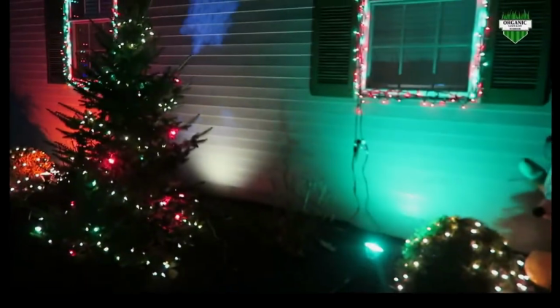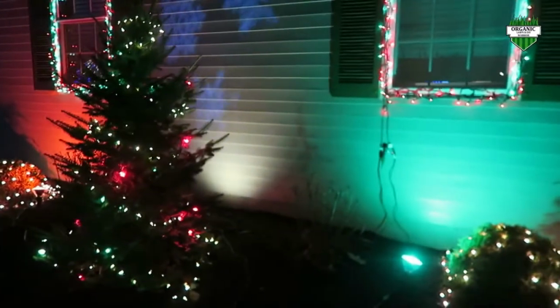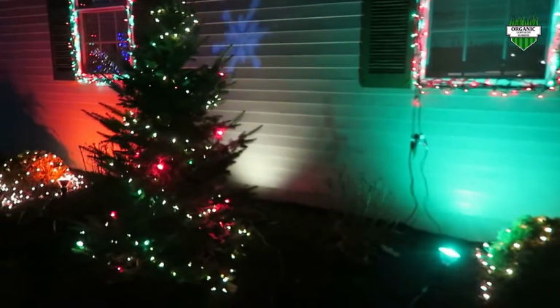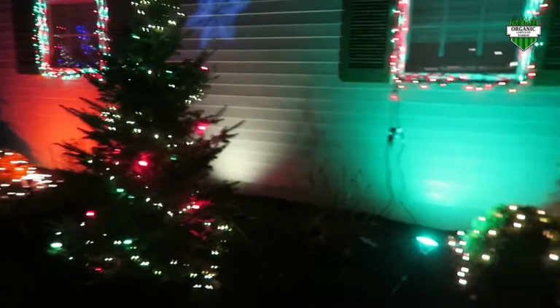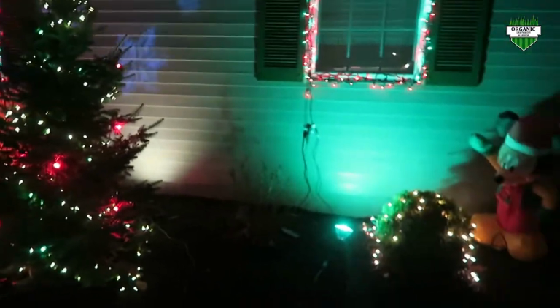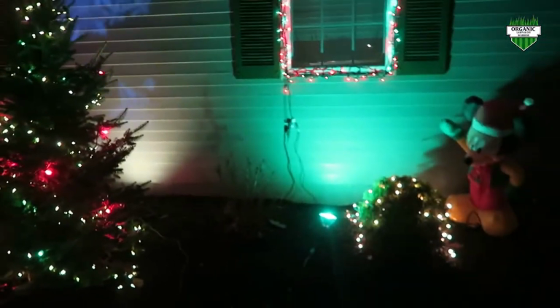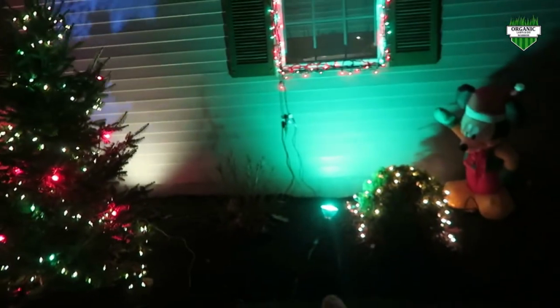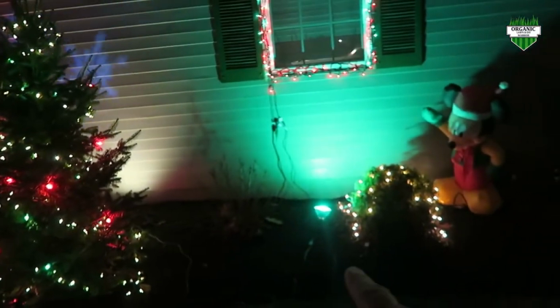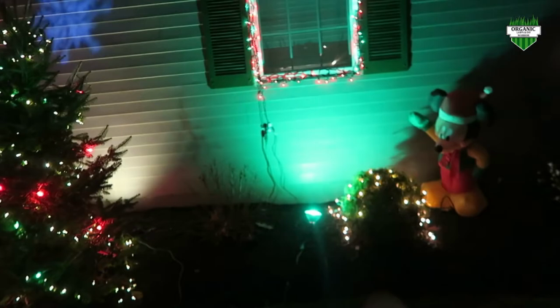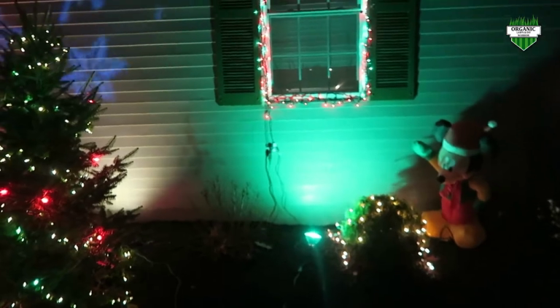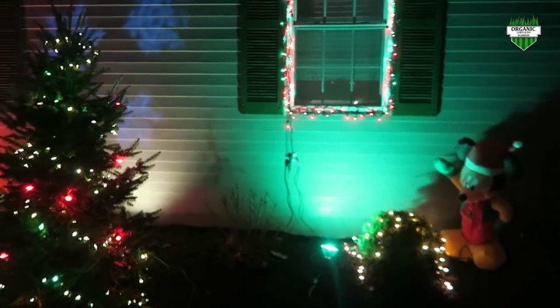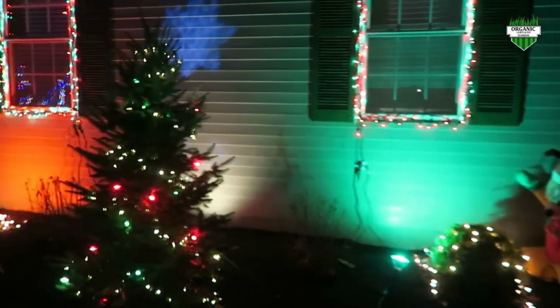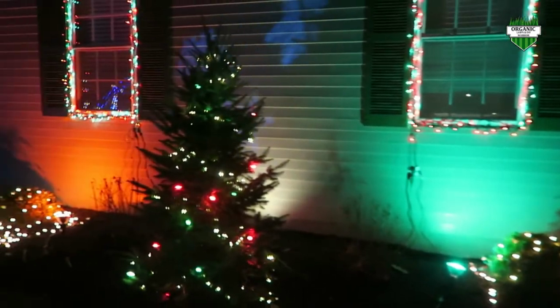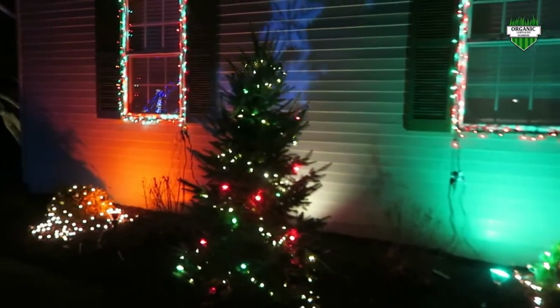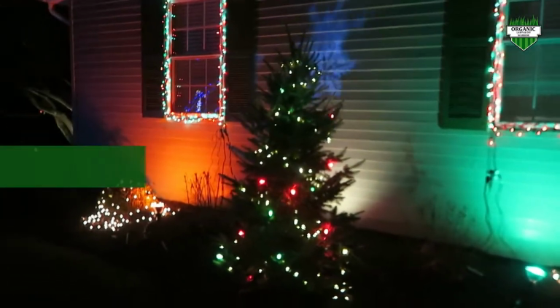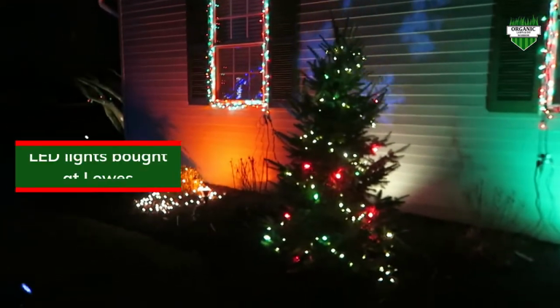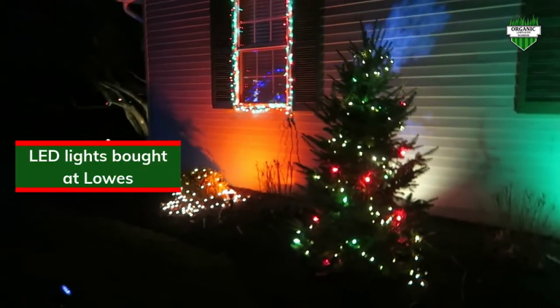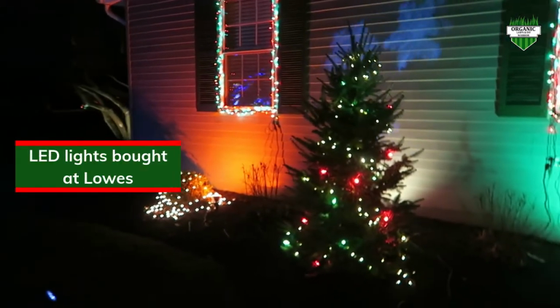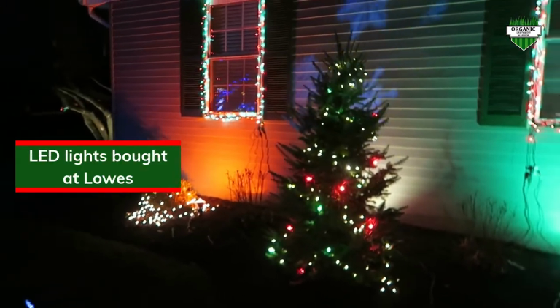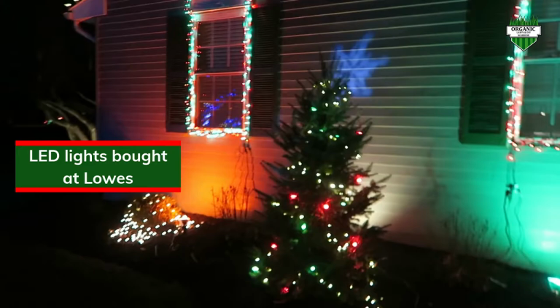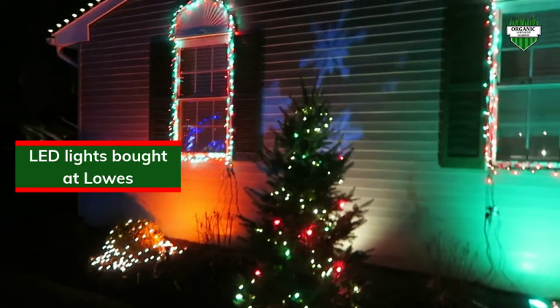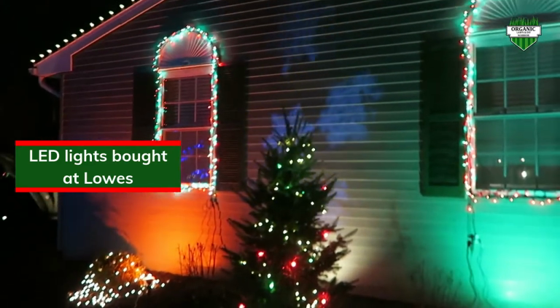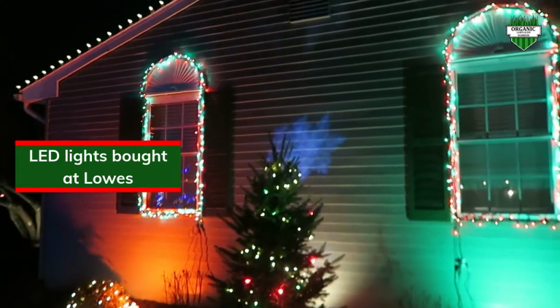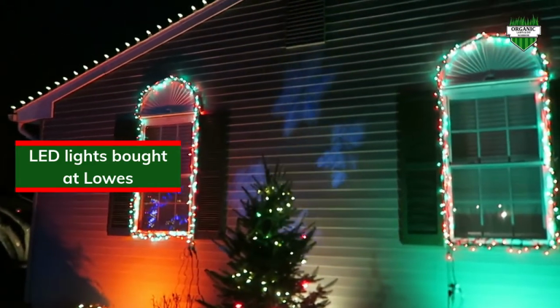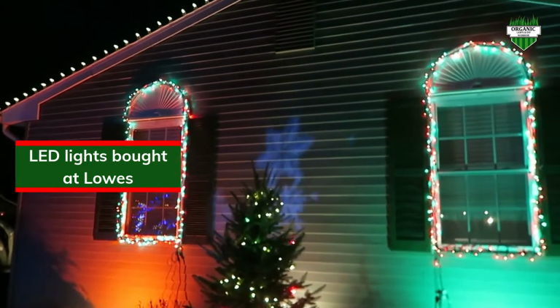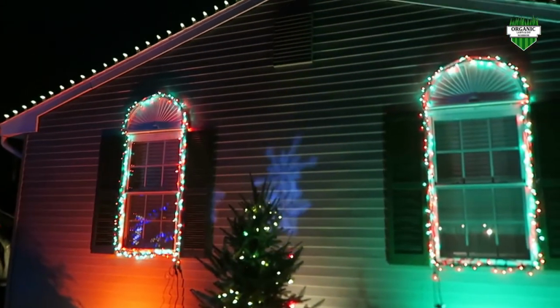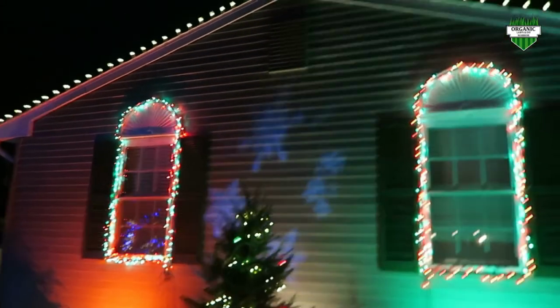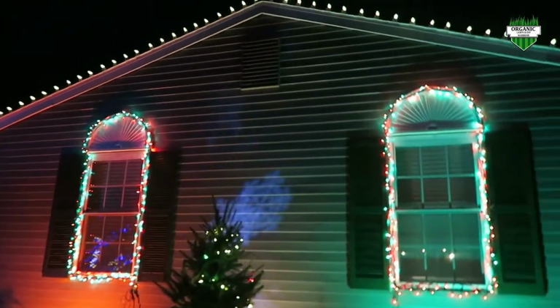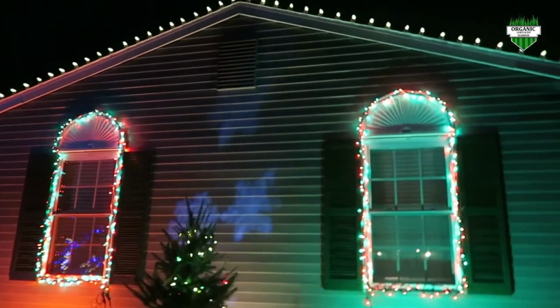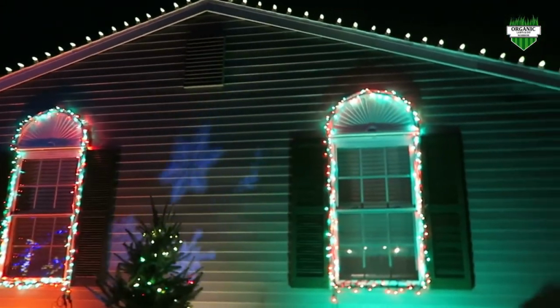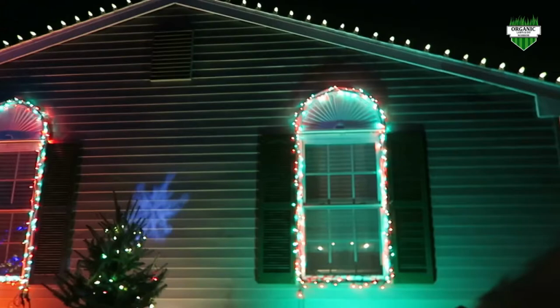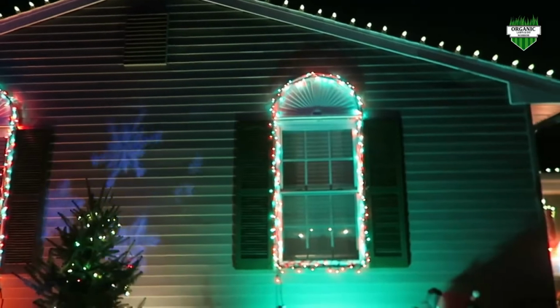On this side of the house, I got two LED floodlights here shining on the front of my house. There's a little projector here for snowflakes, and we got LEDs running up the side of my windows here.